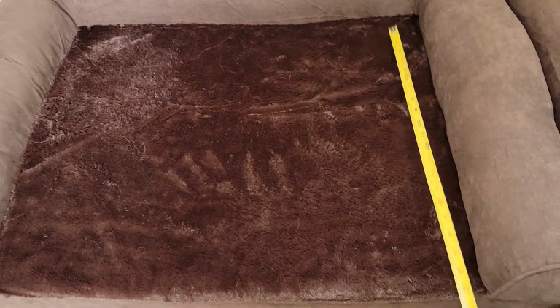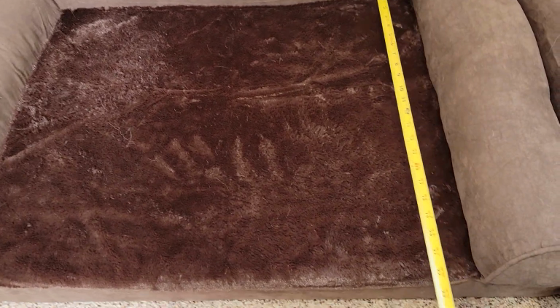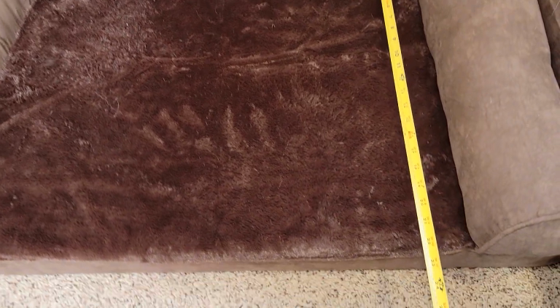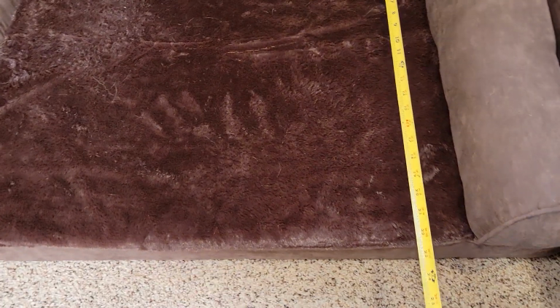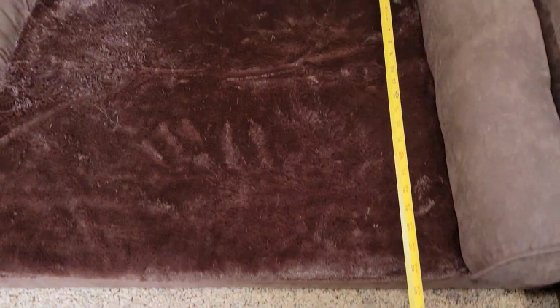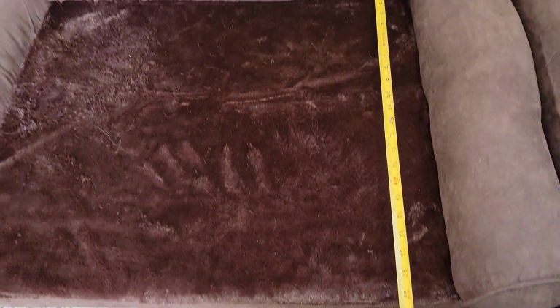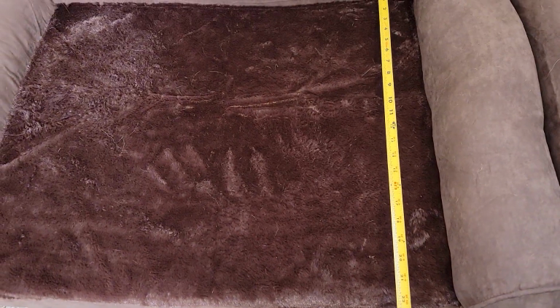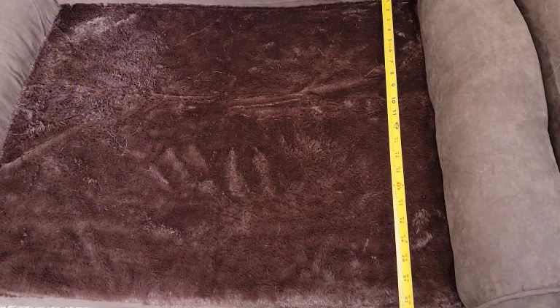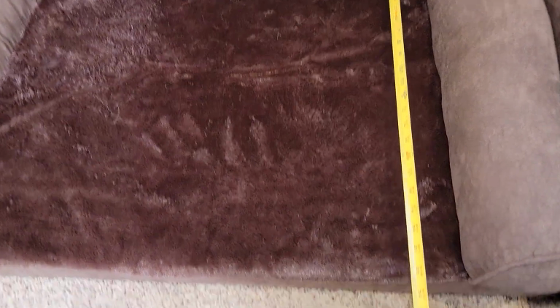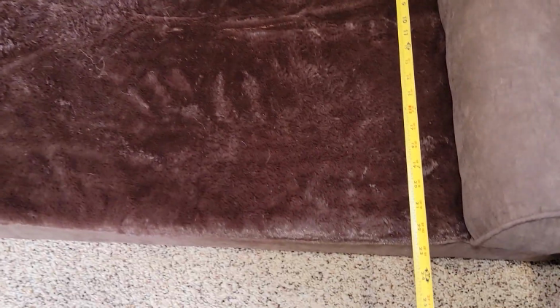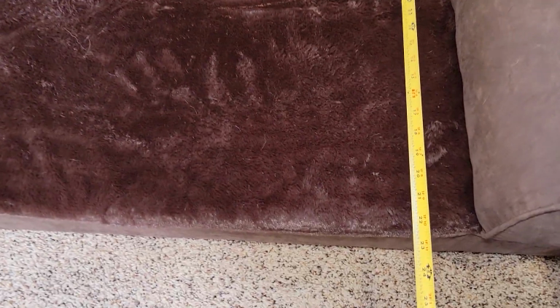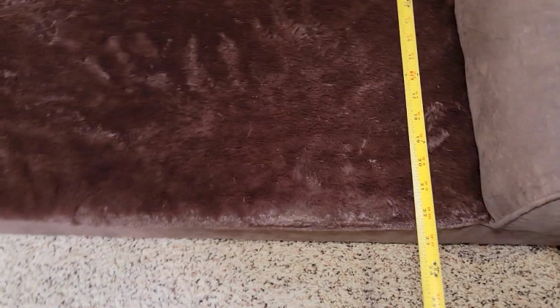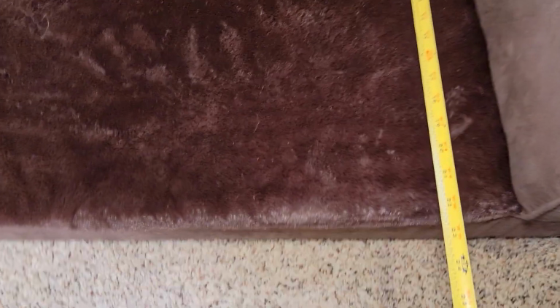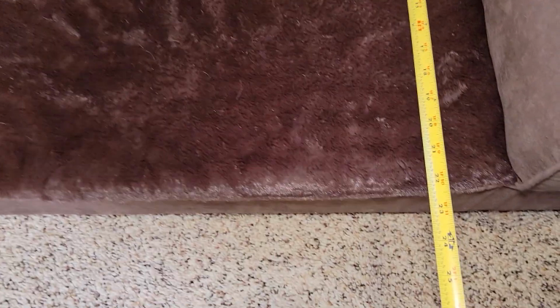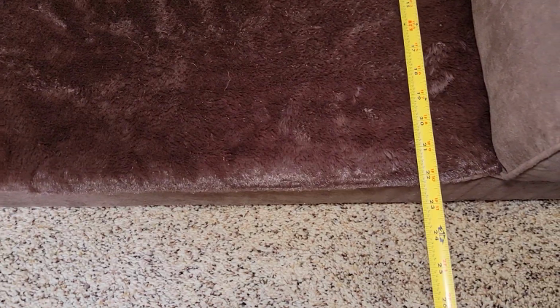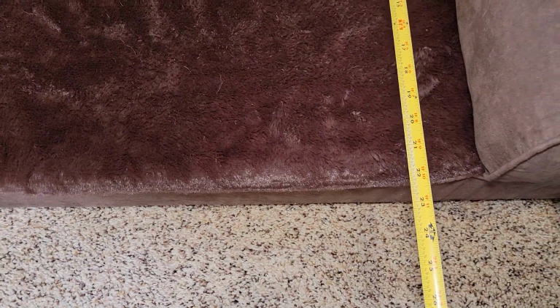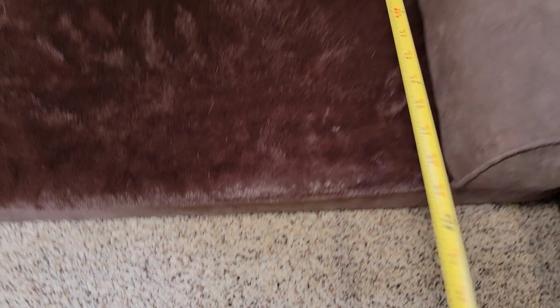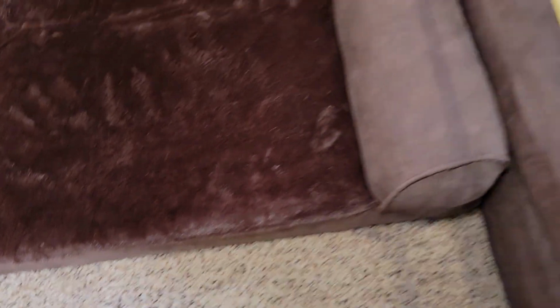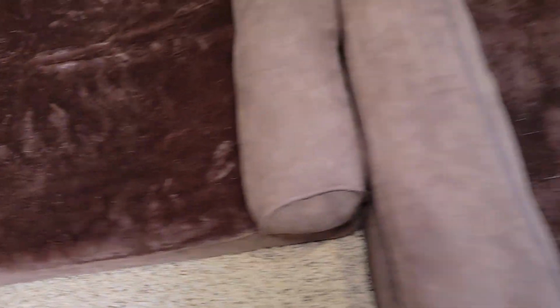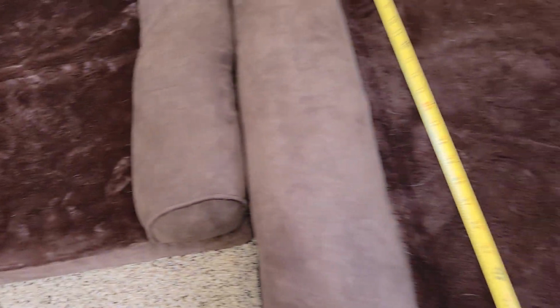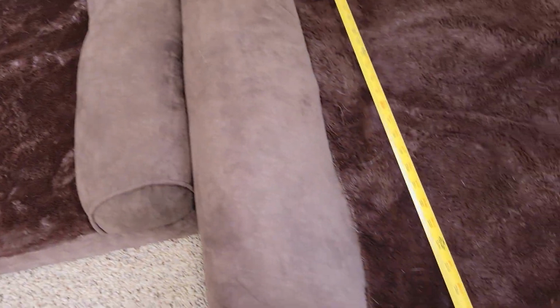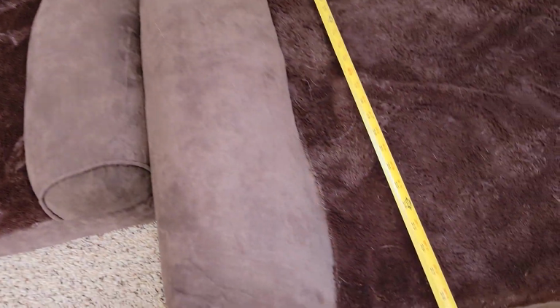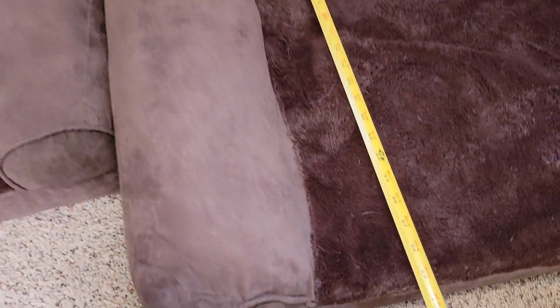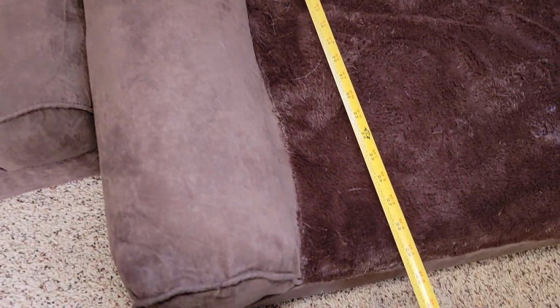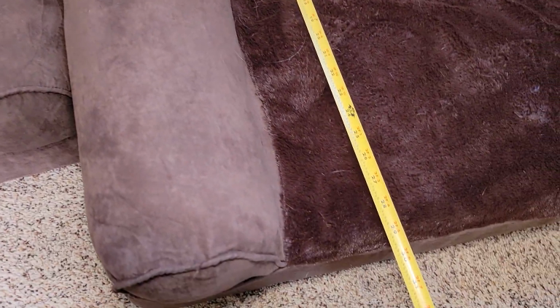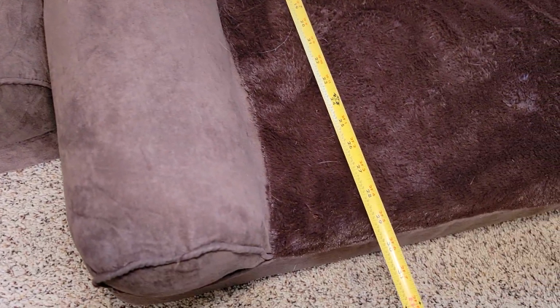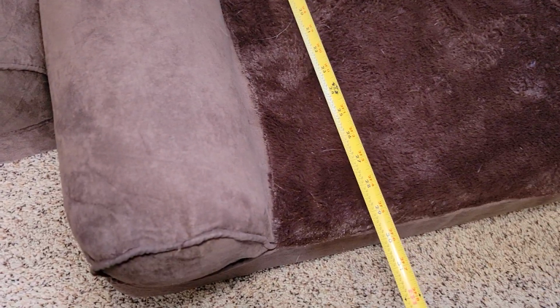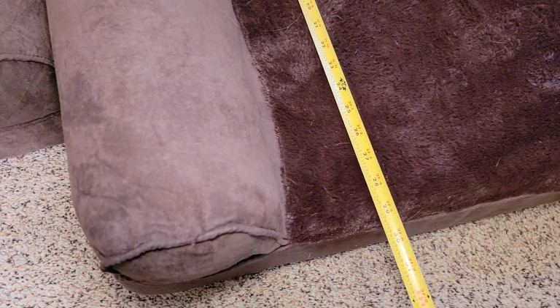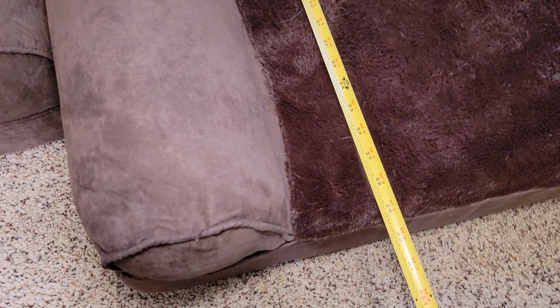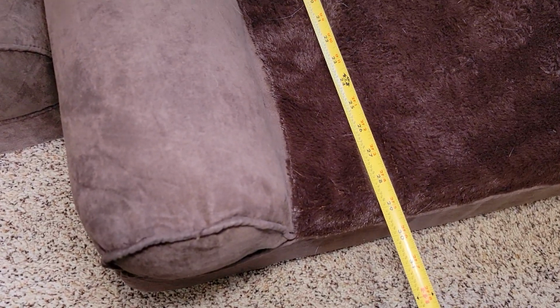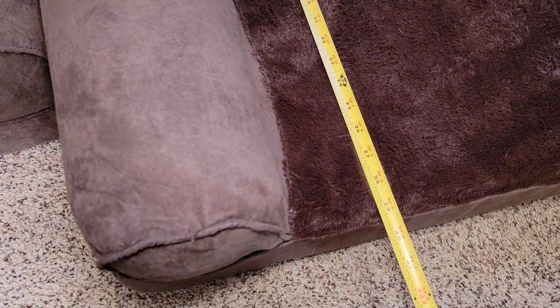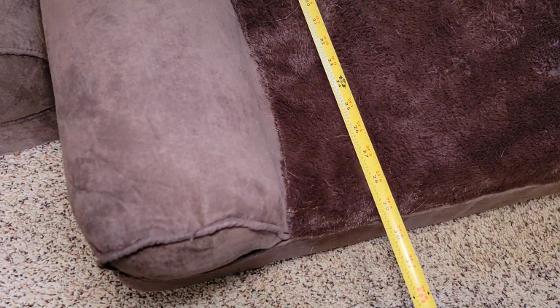Let's measure front to back. On the large, the actual sleeping surface is right around 22. On the extra large, it's right around 29.